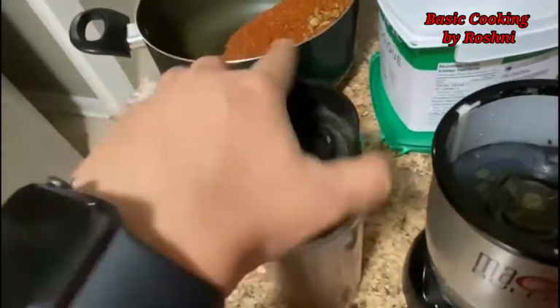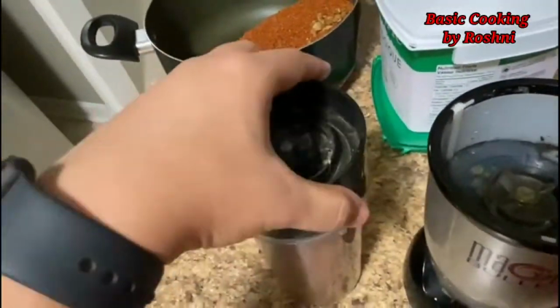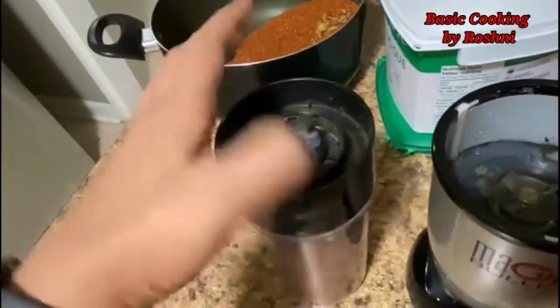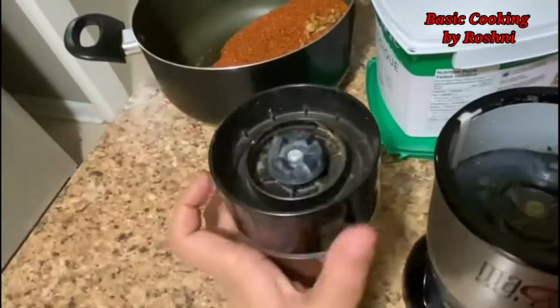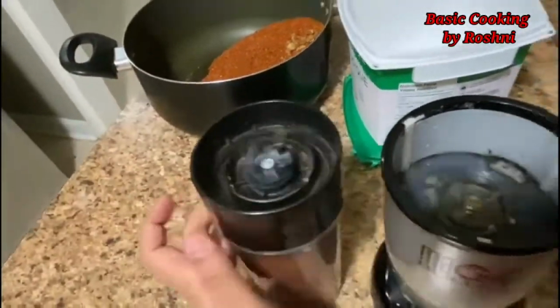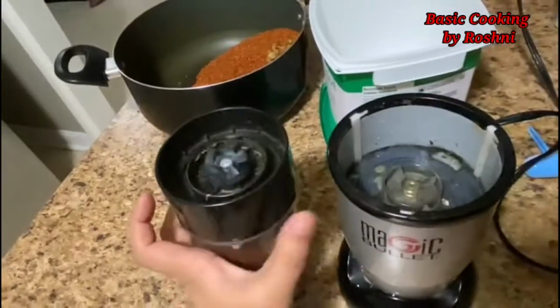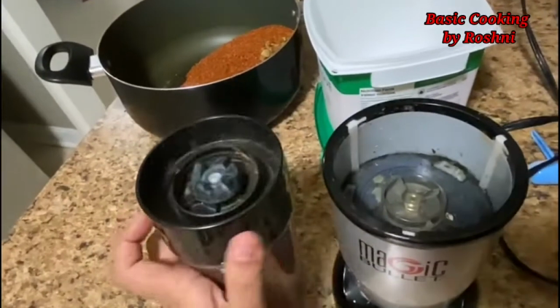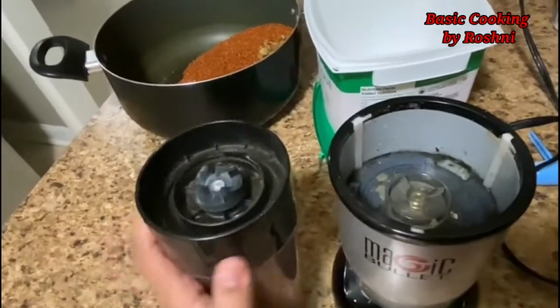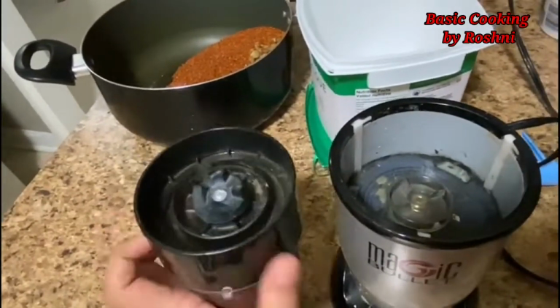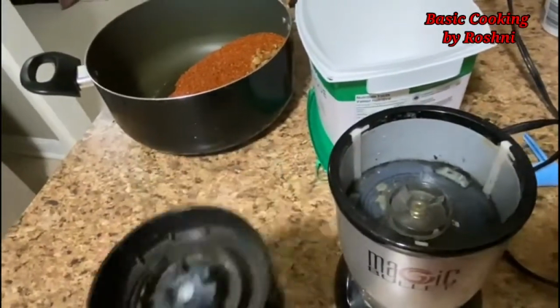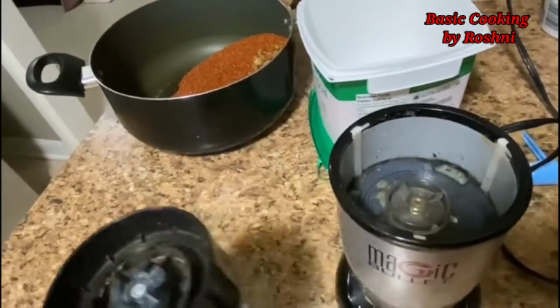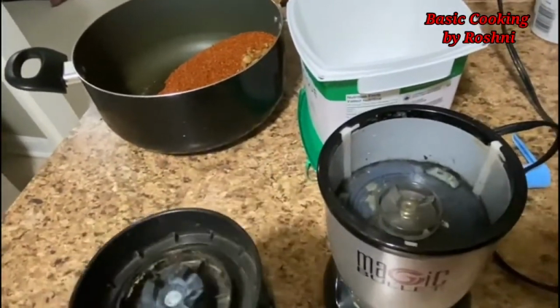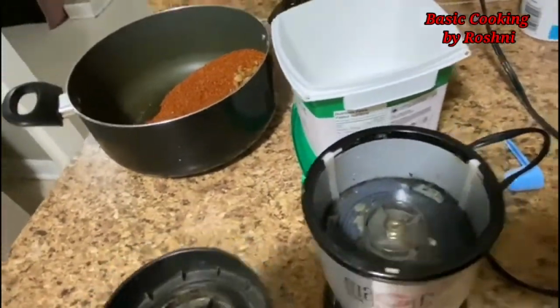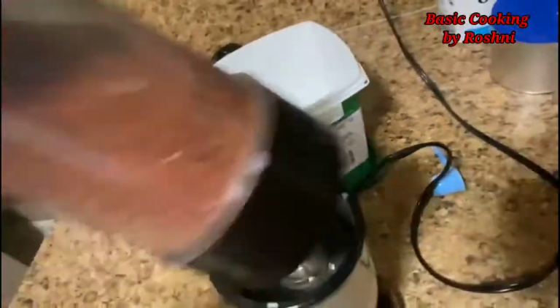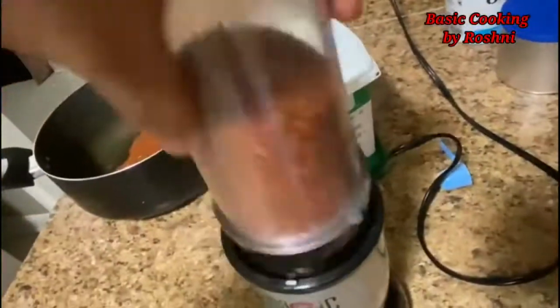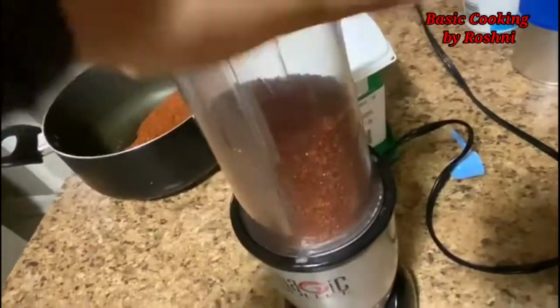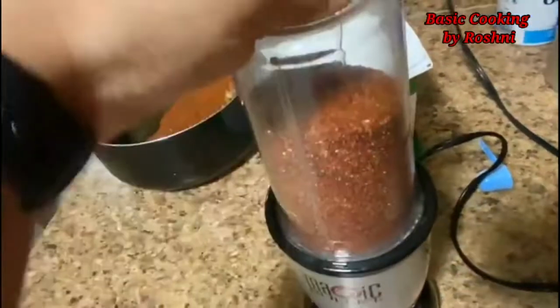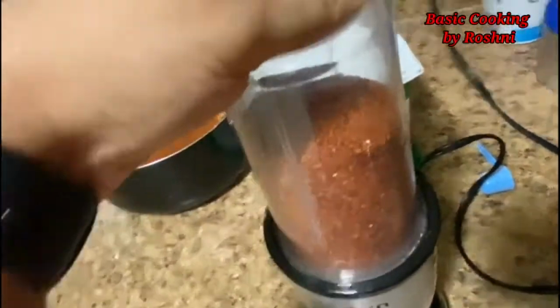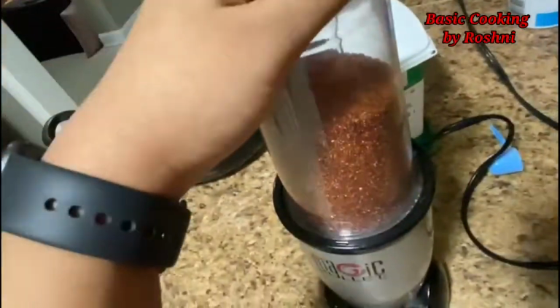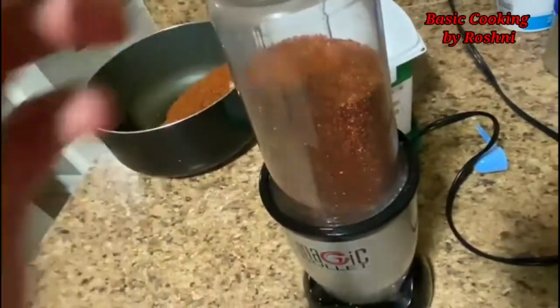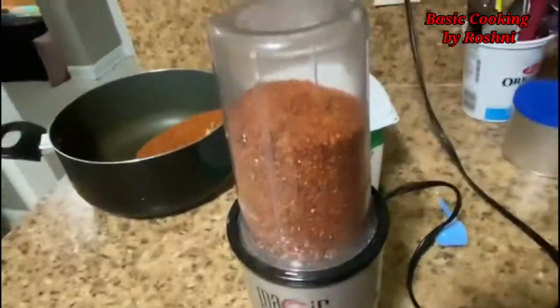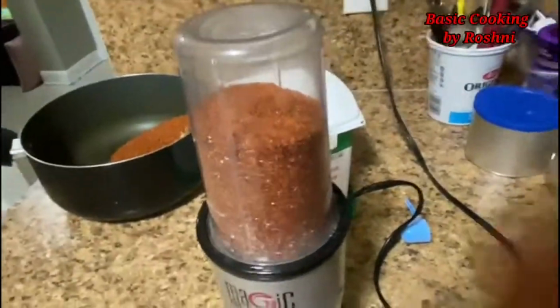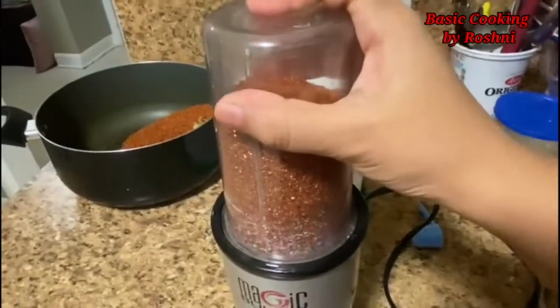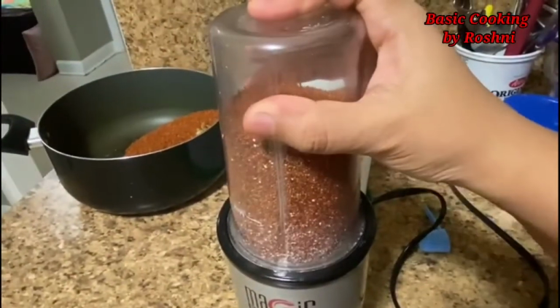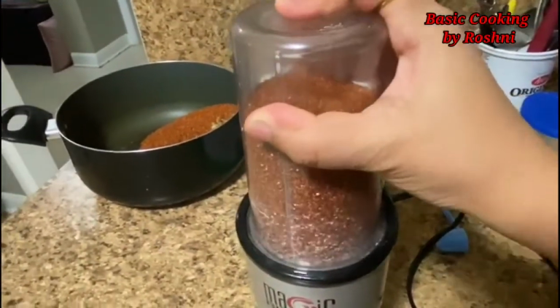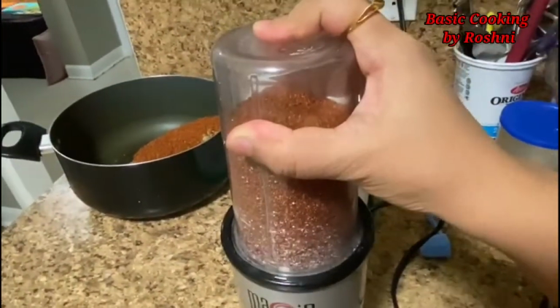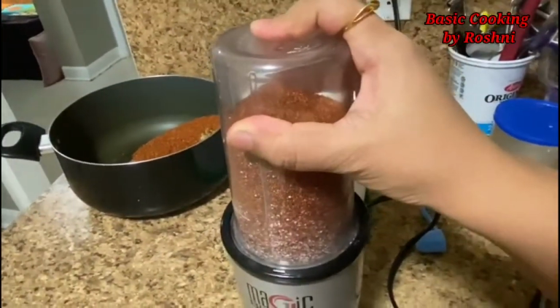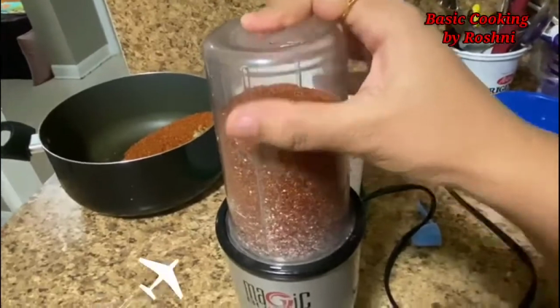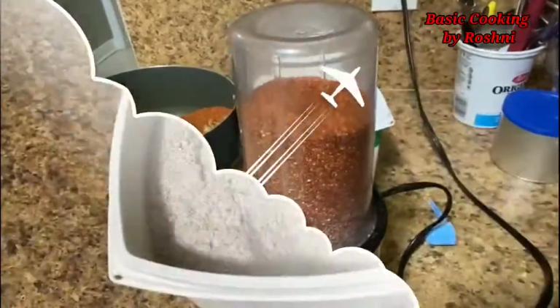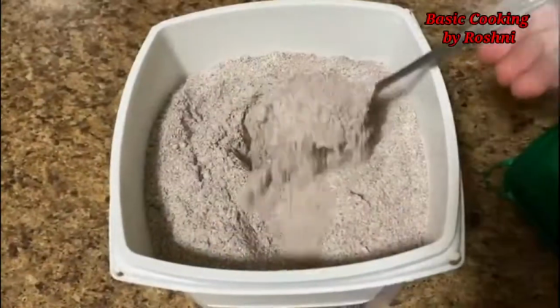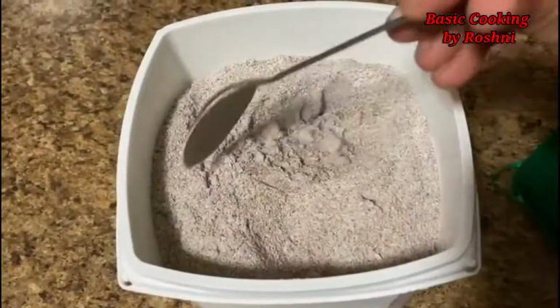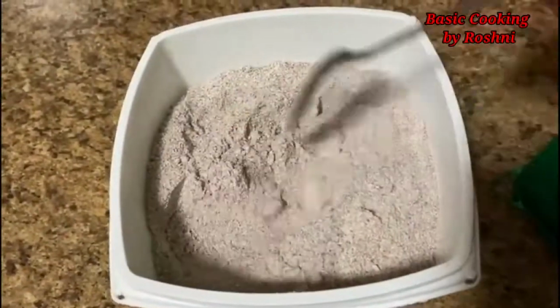When it is dry roasted, we will put it in a grinder to make a fine powder. It is very beneficial and nutritious food. It is very easy to make it at home.